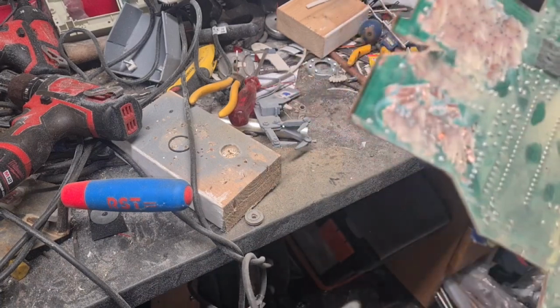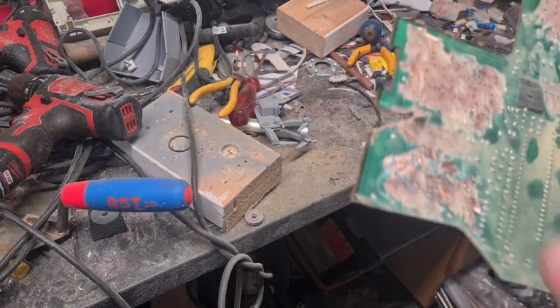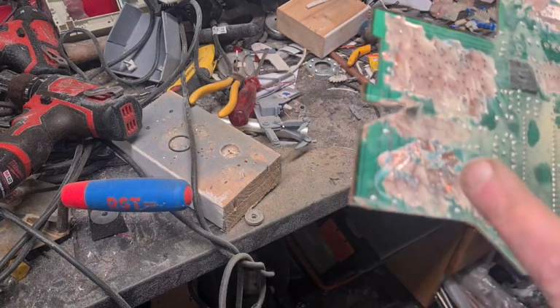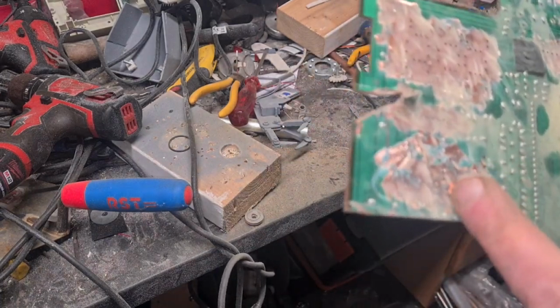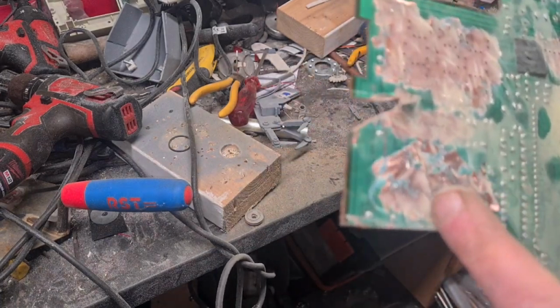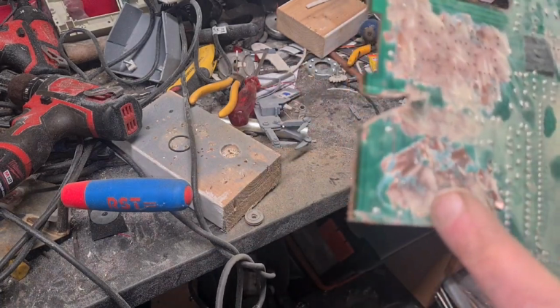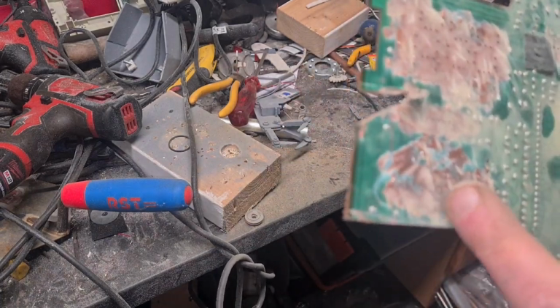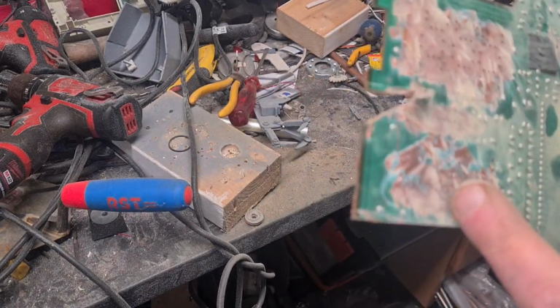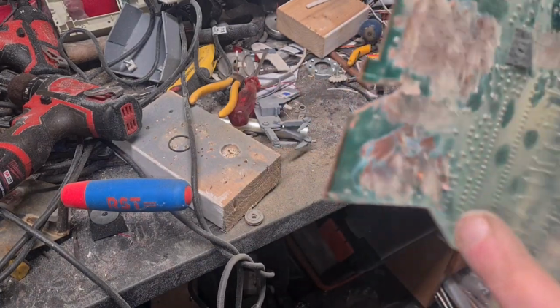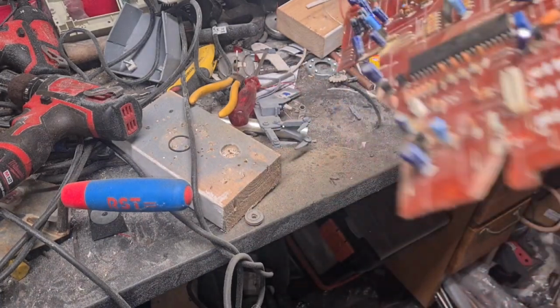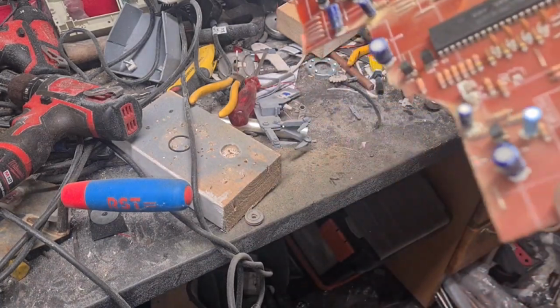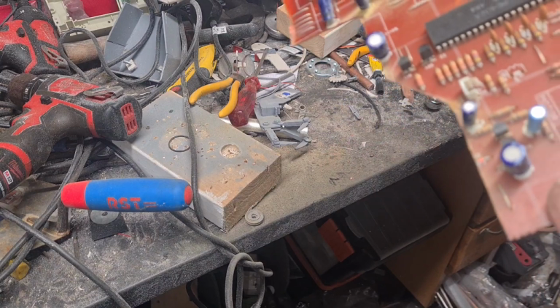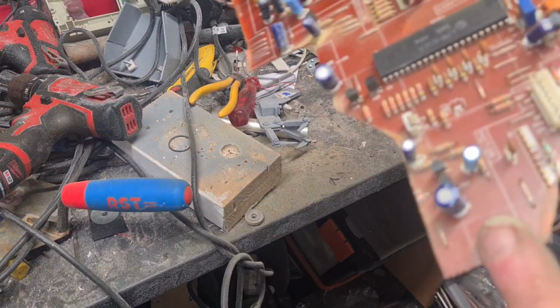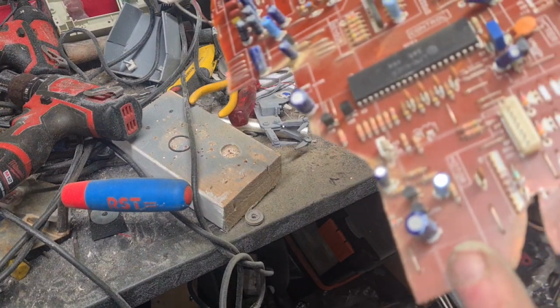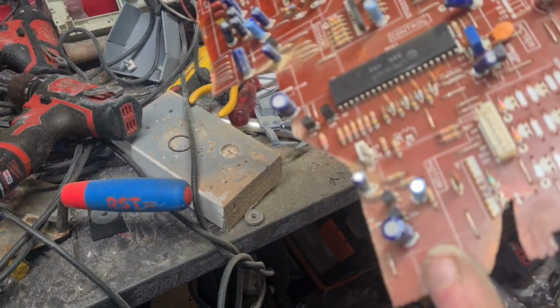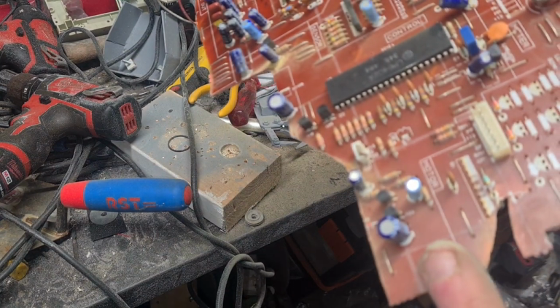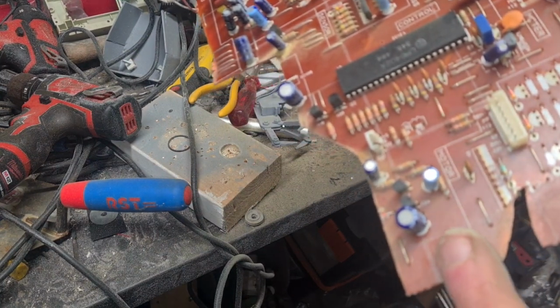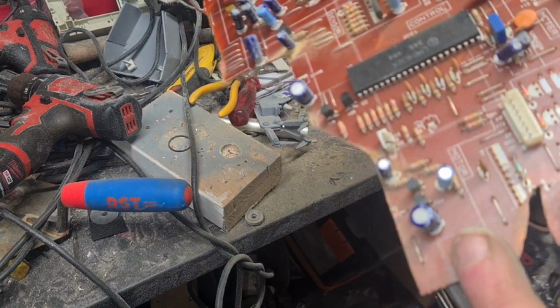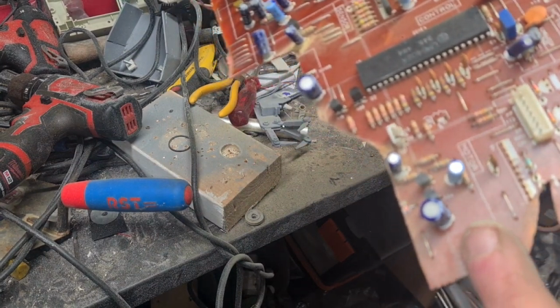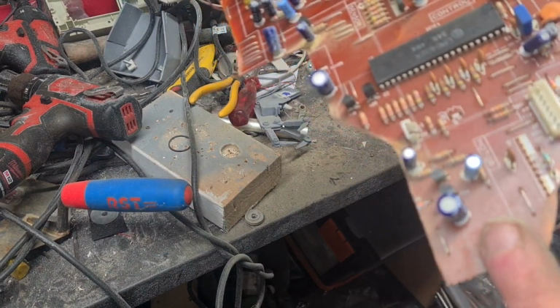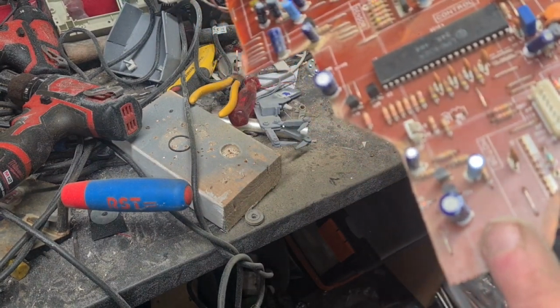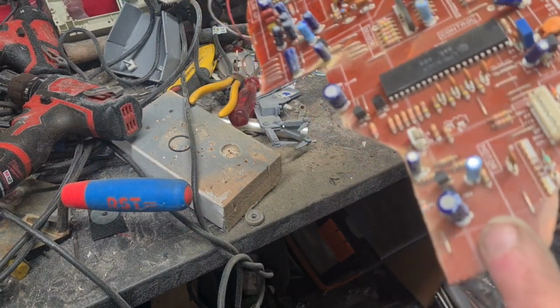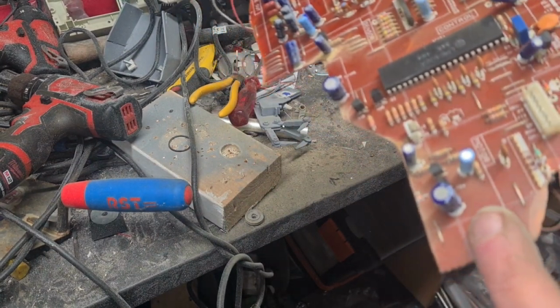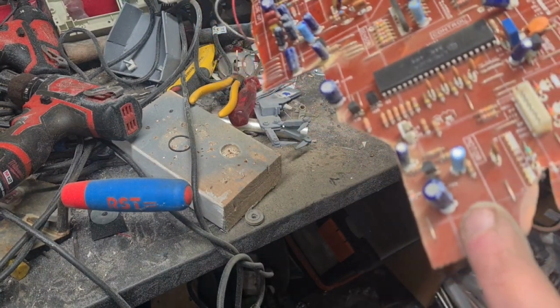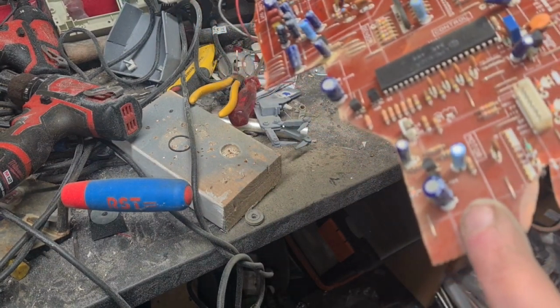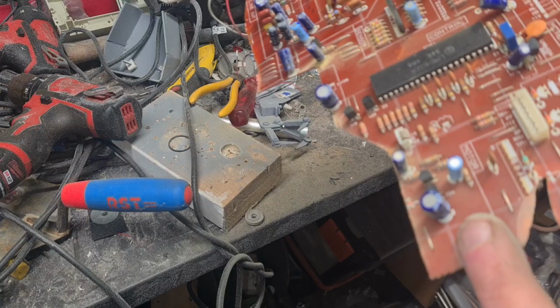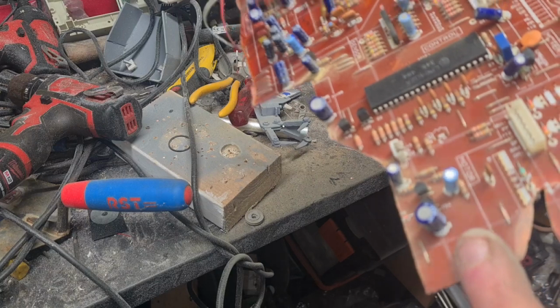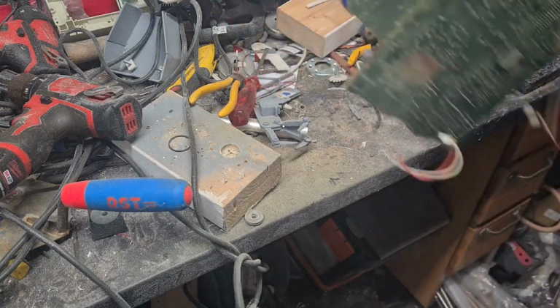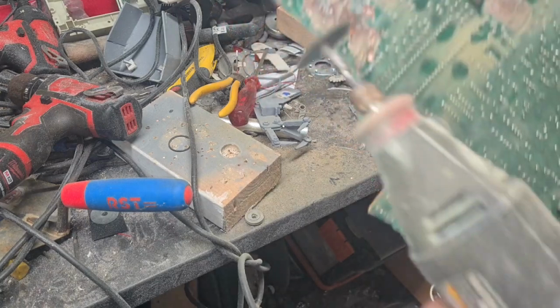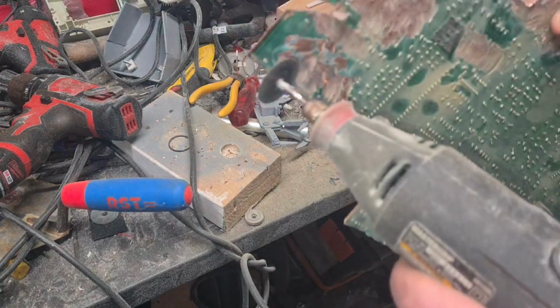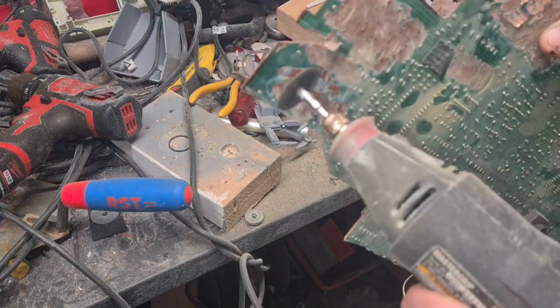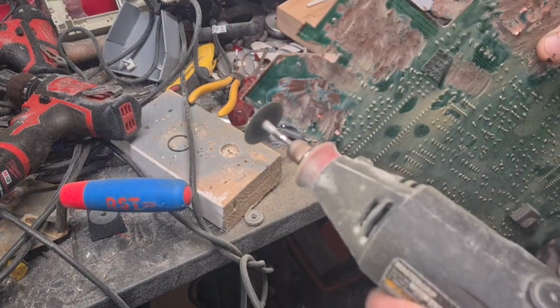So I've just rubbed it all down, all the solder off. Not damaging the actual diodes and transistors through heat from the soldering iron. Just taking off all the solder.